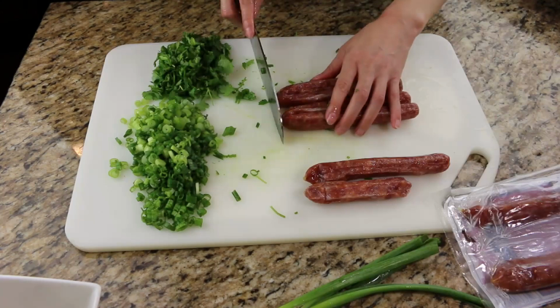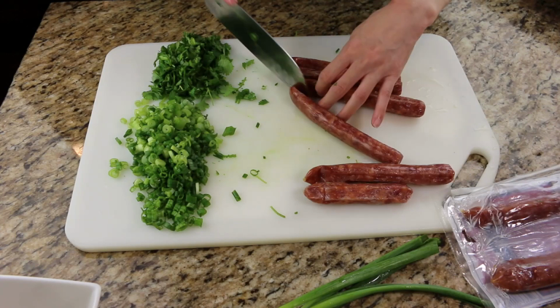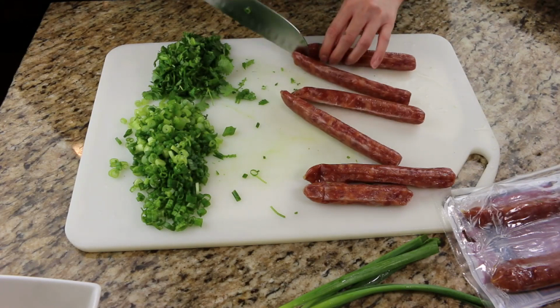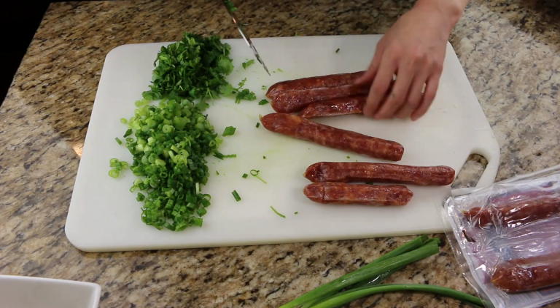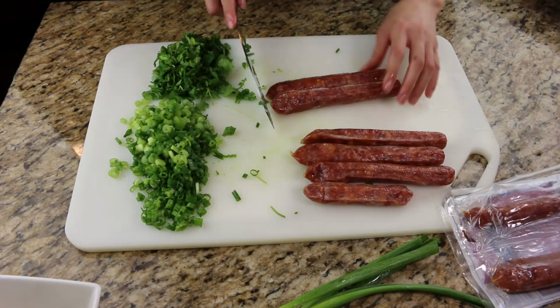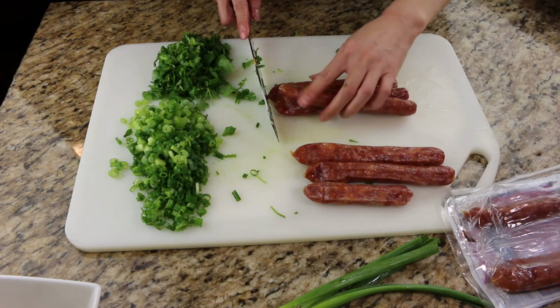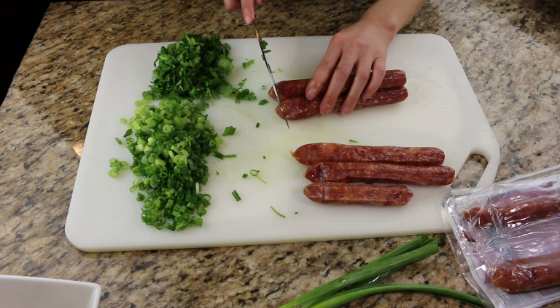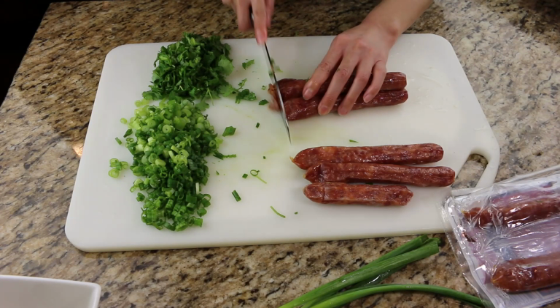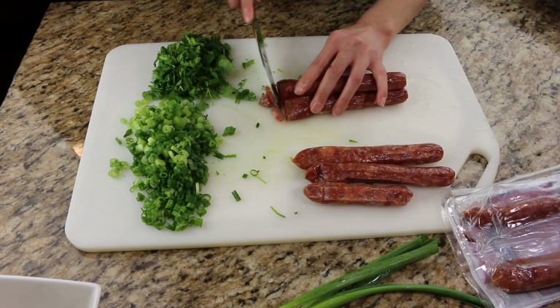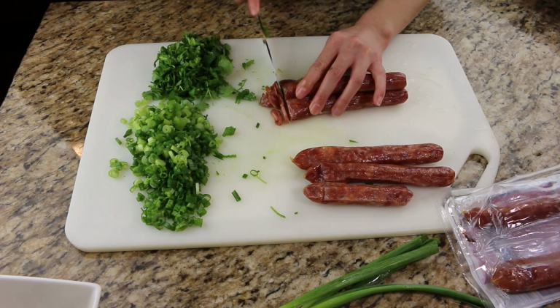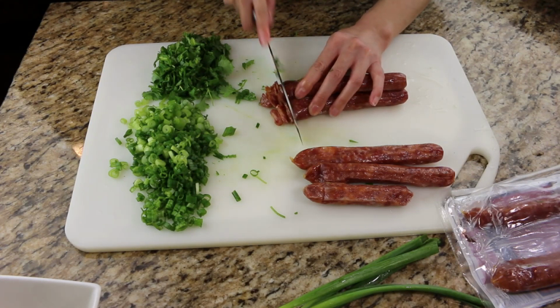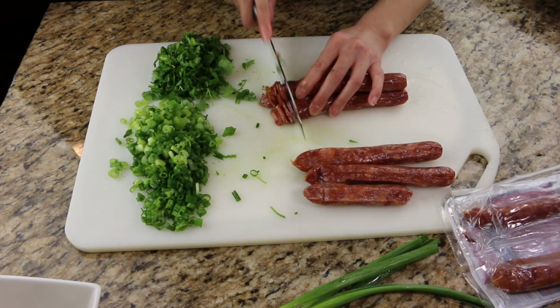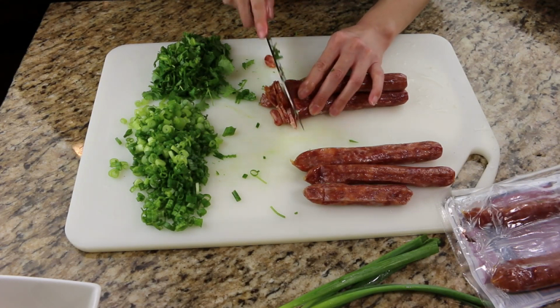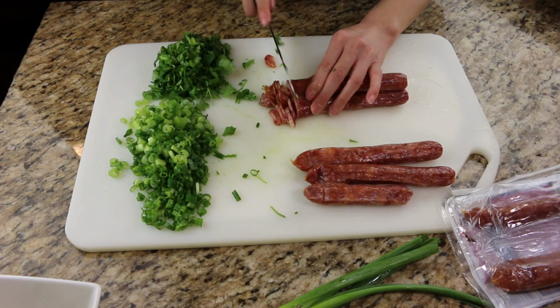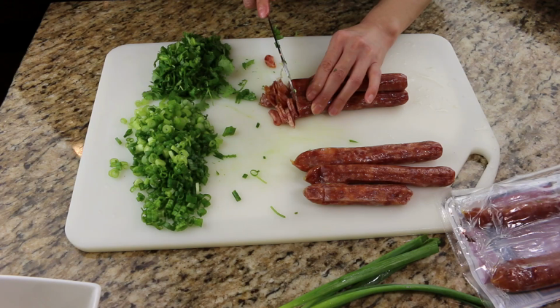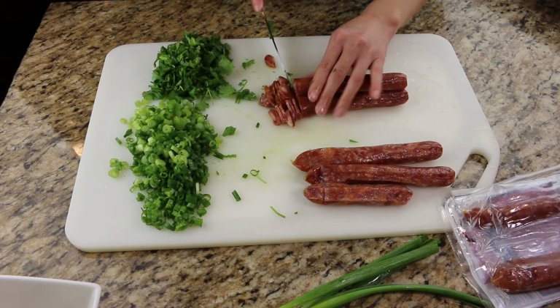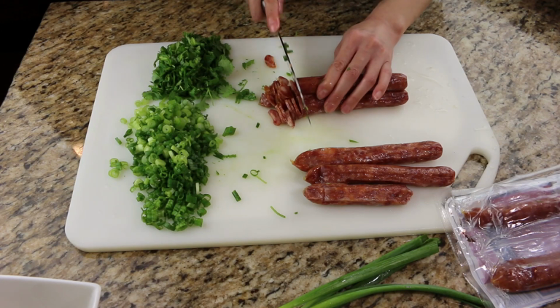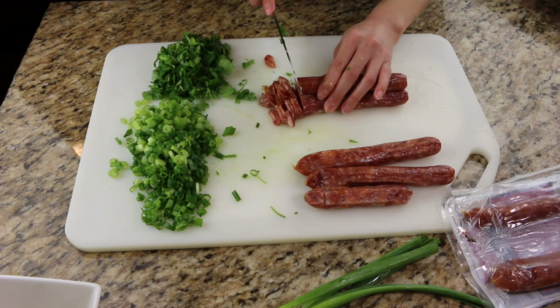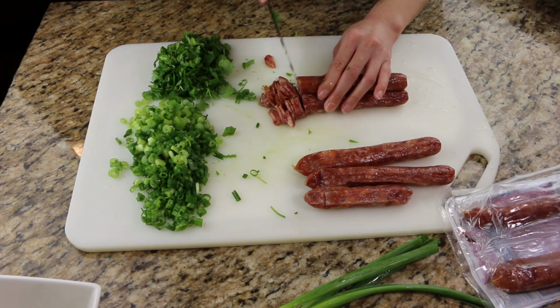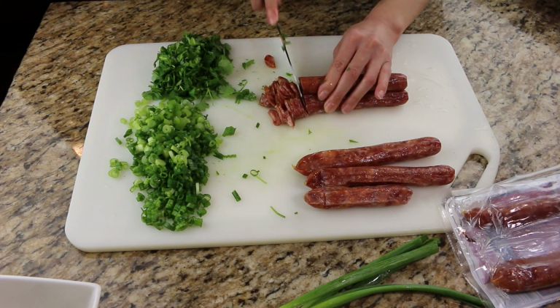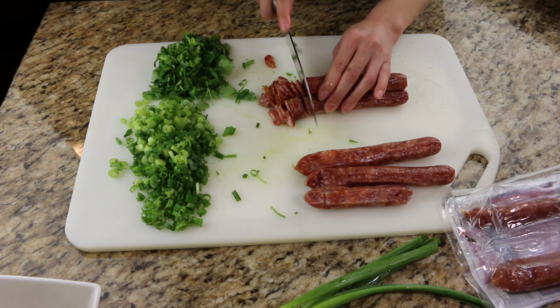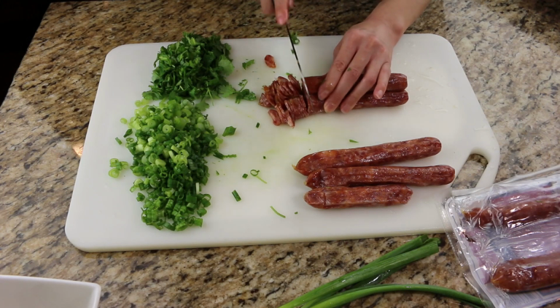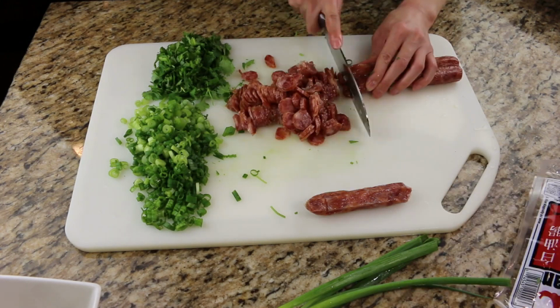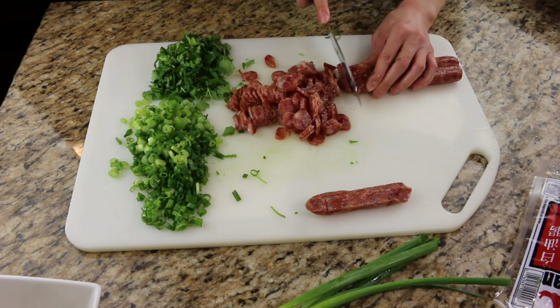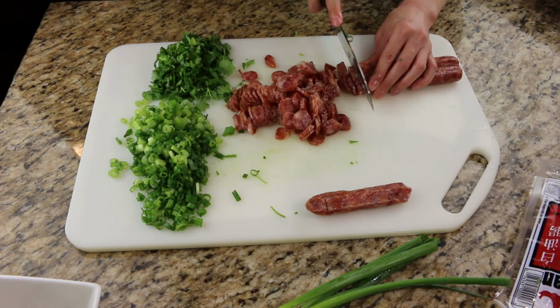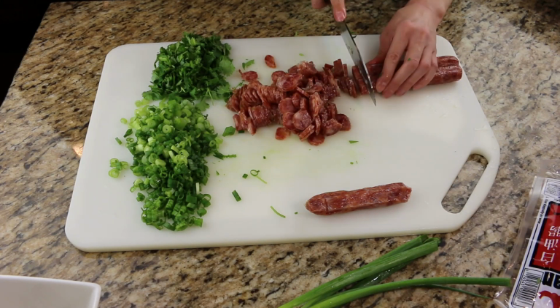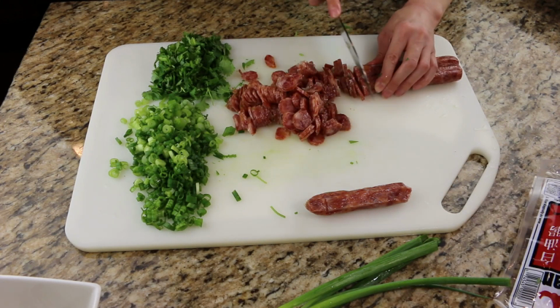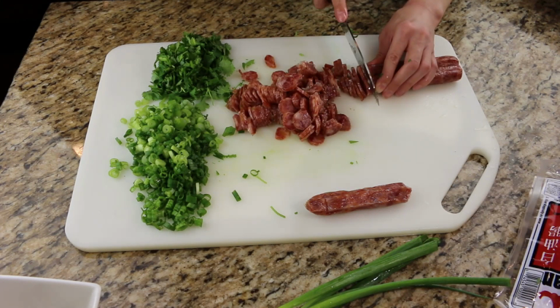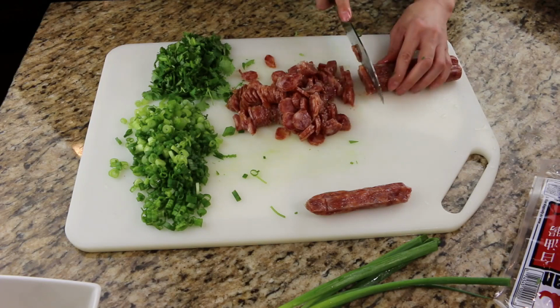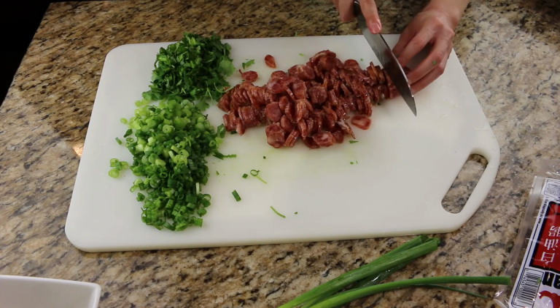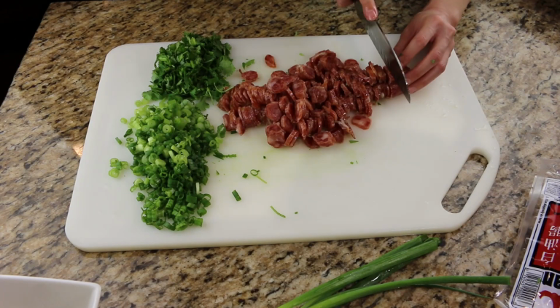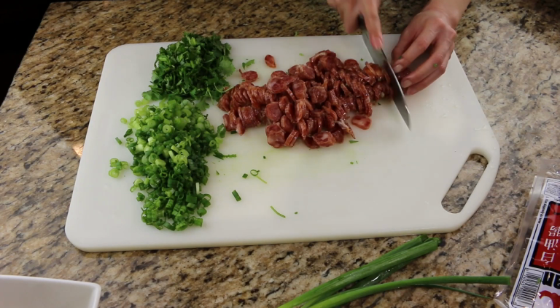Next, chop the Chinese sausage into thin slices. If you've never tried Chinese sausage before, you definitely need to. You can eat this with plain rice and it tastes amazing.